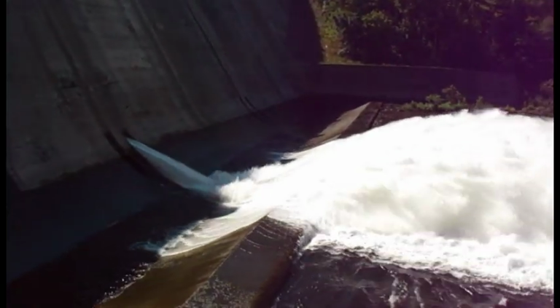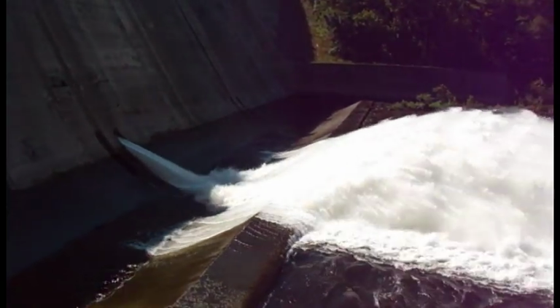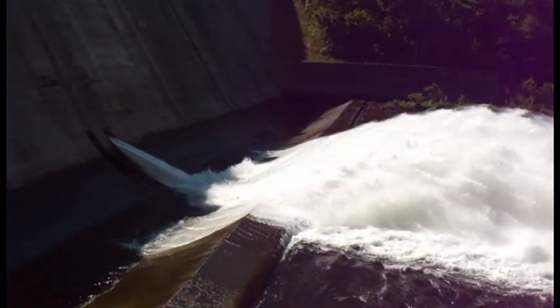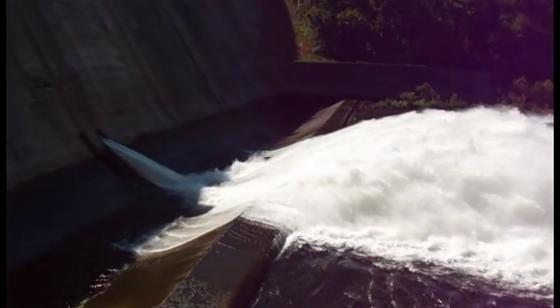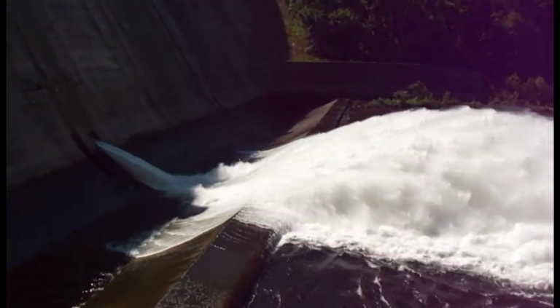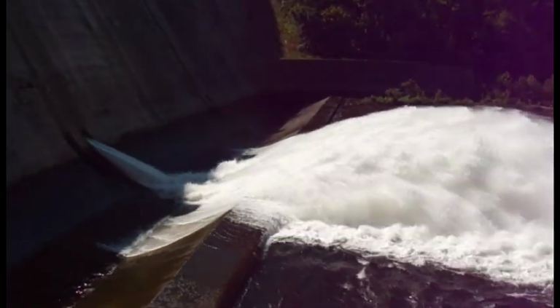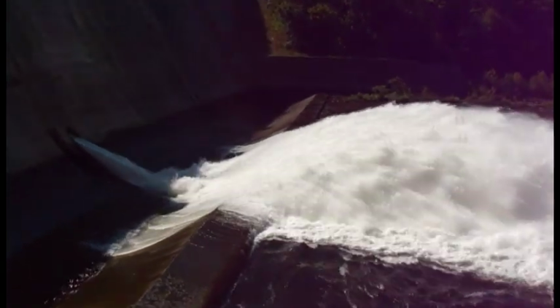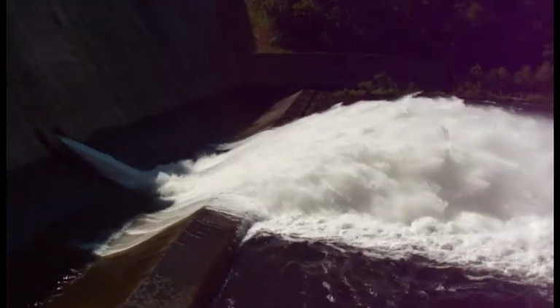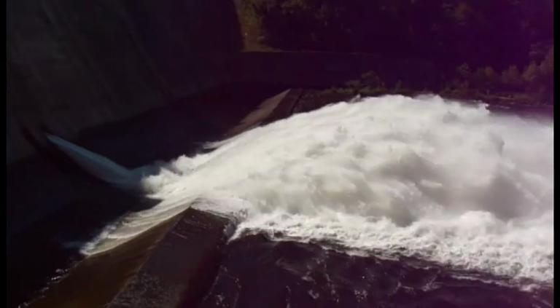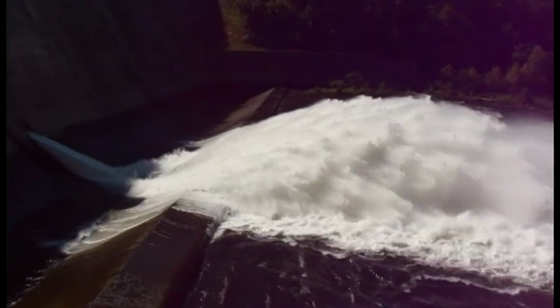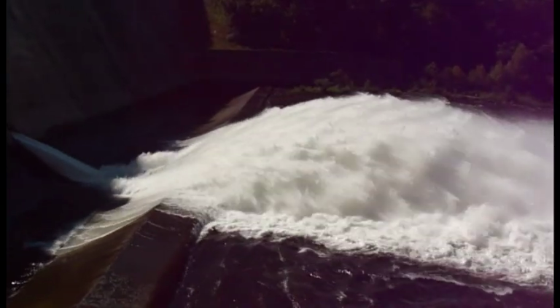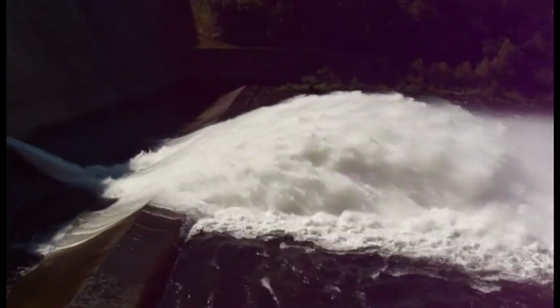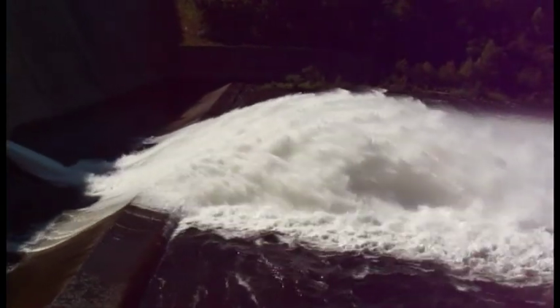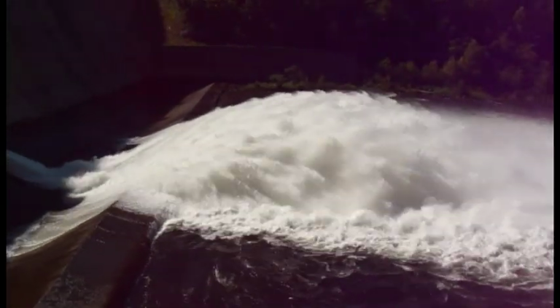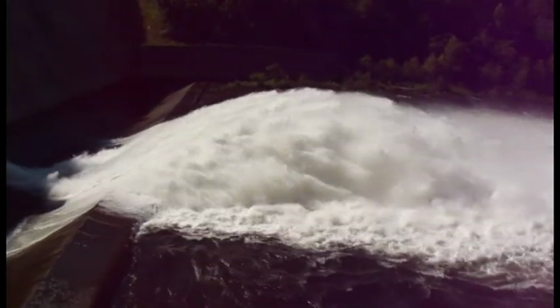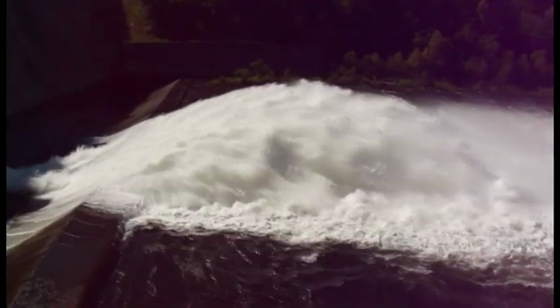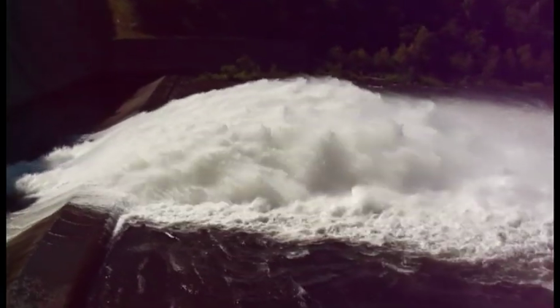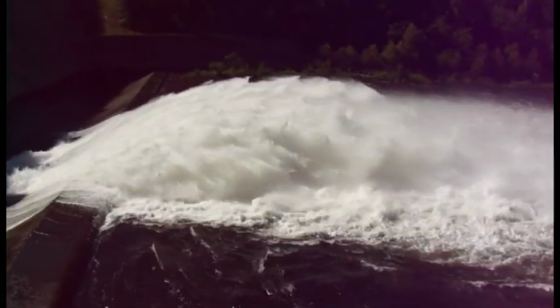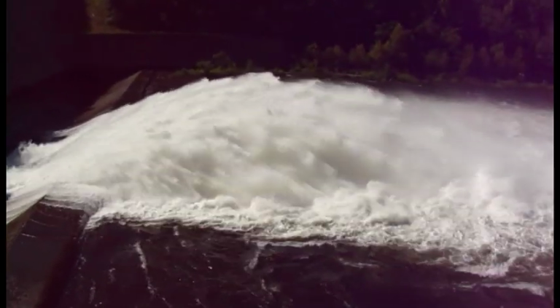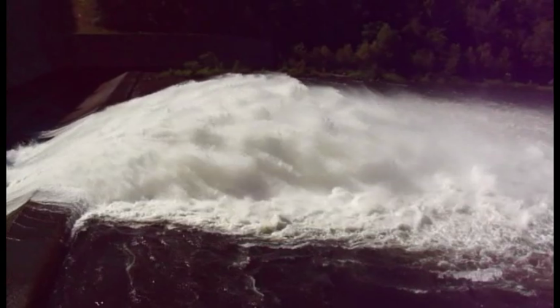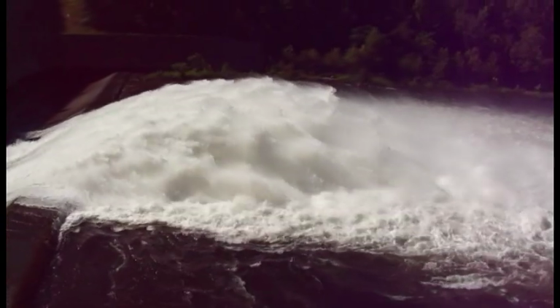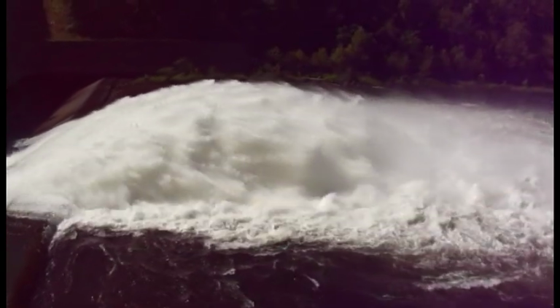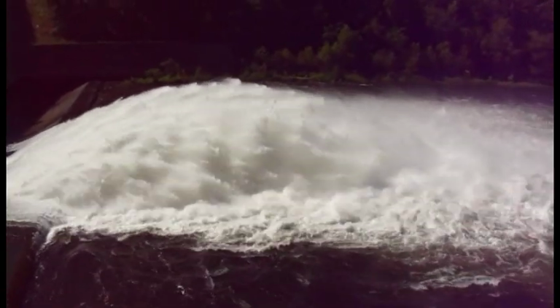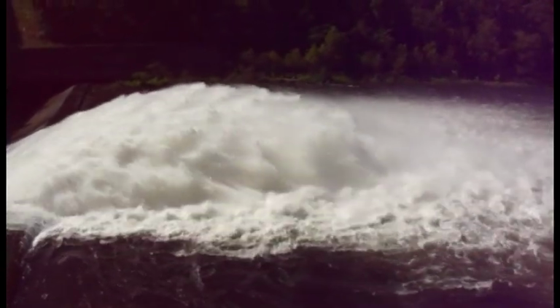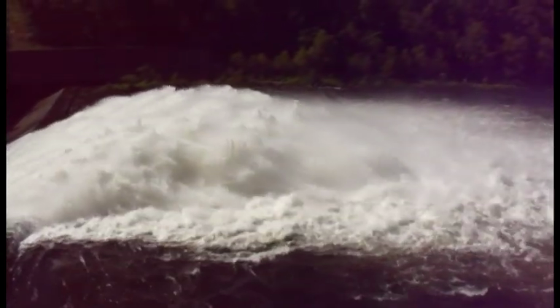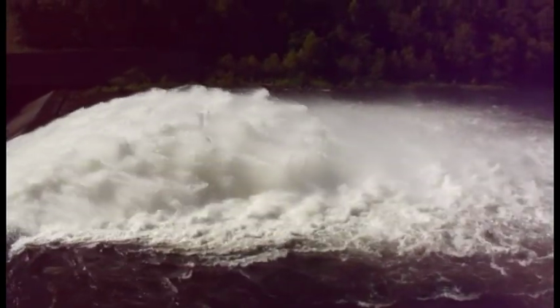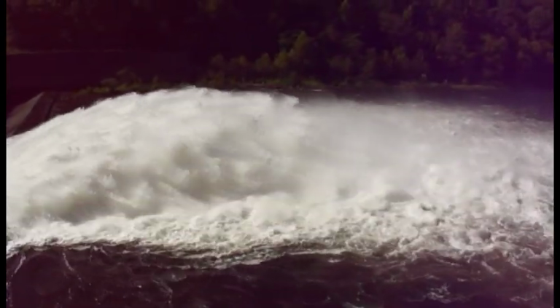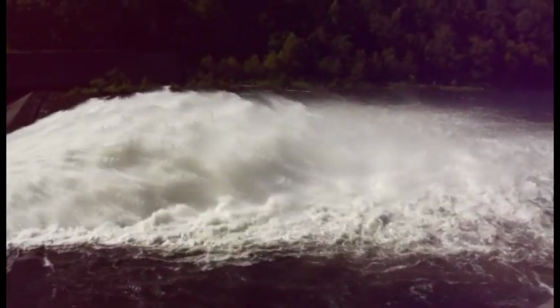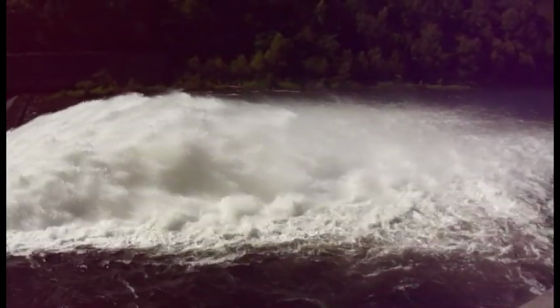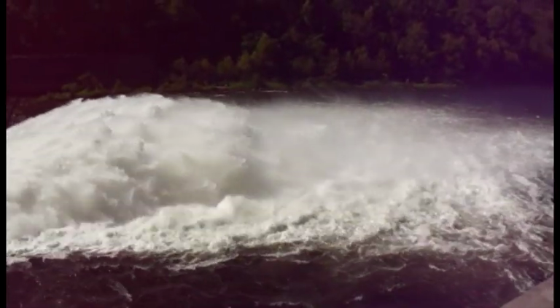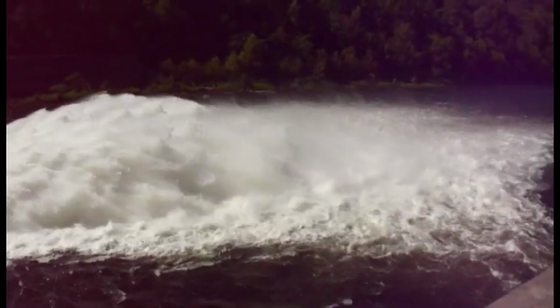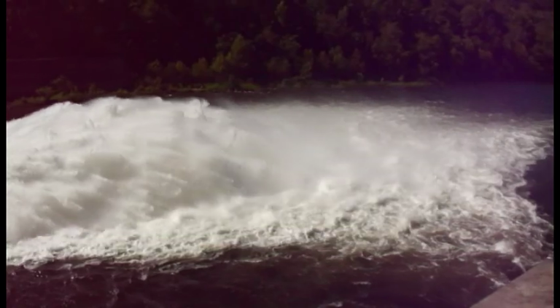Such releases create hazardous conditions near the dam, which boaters are advised to avoid. Though sluice releases are common in the summer and fall at Center Hill and Wolf Creek dams, the practice has not been required at Dale Hollow until this year.